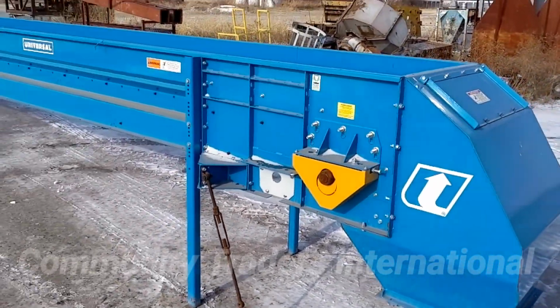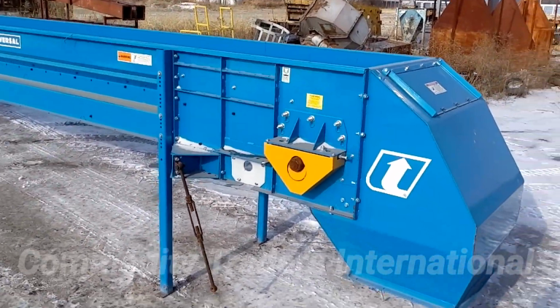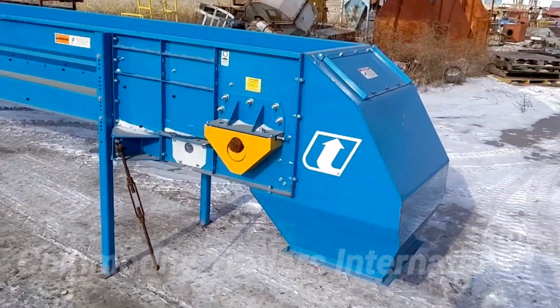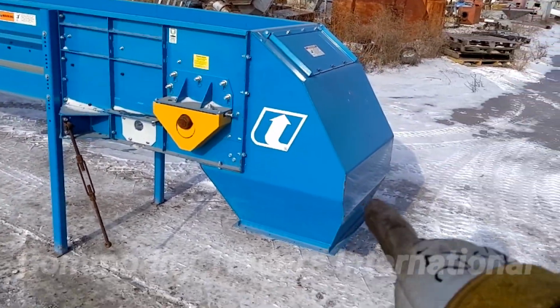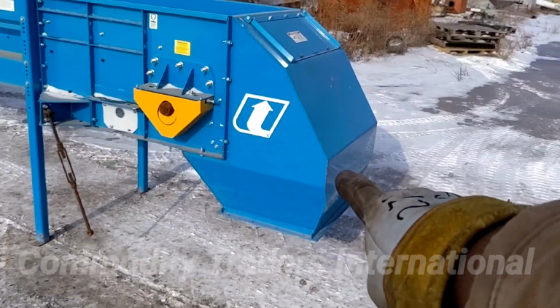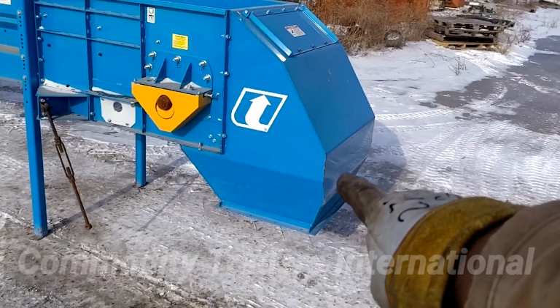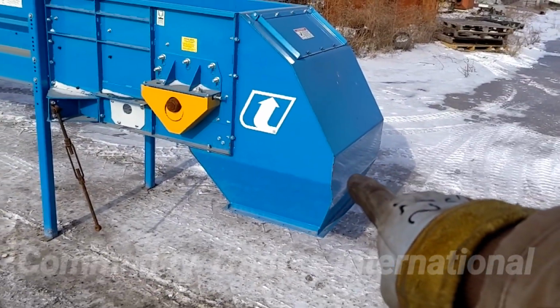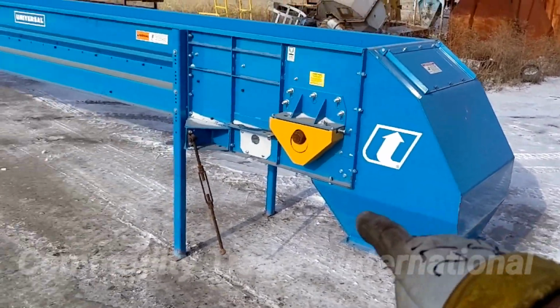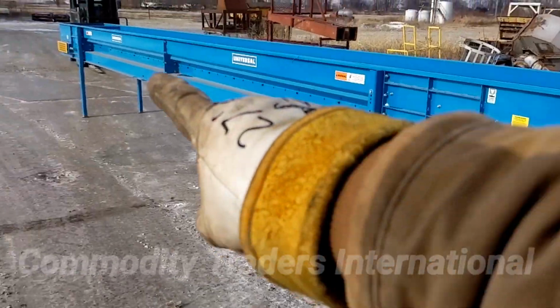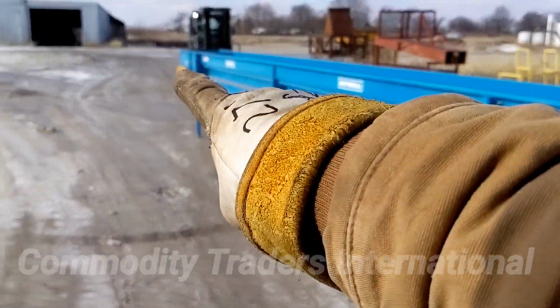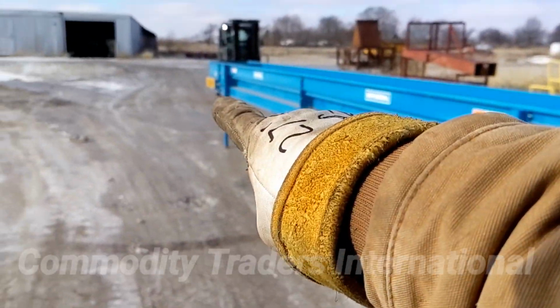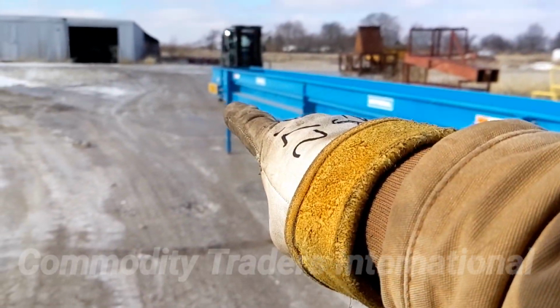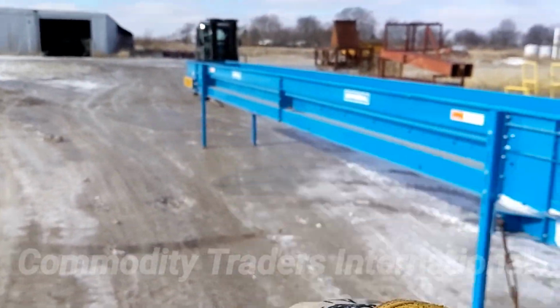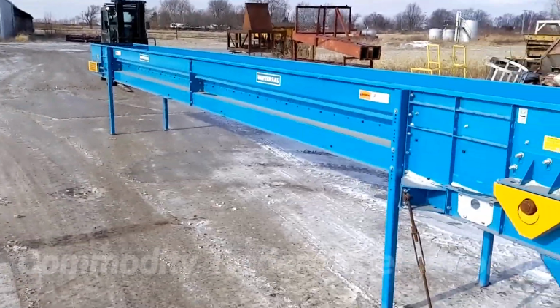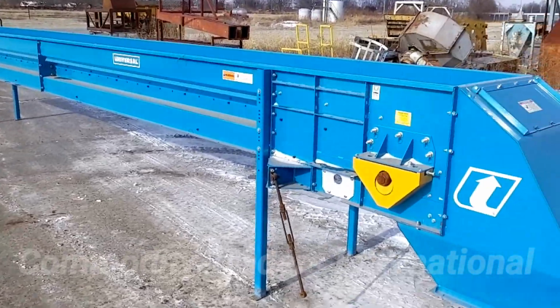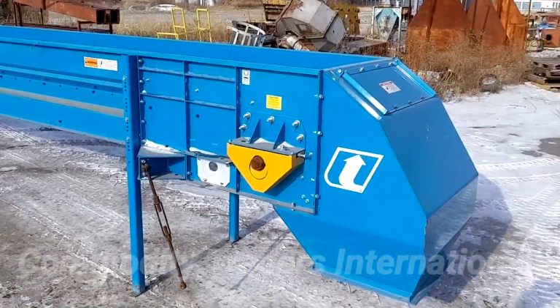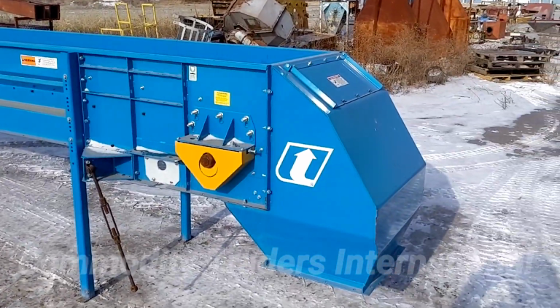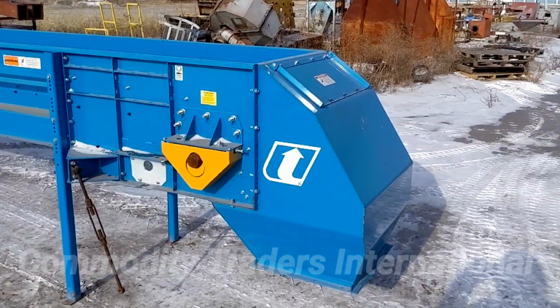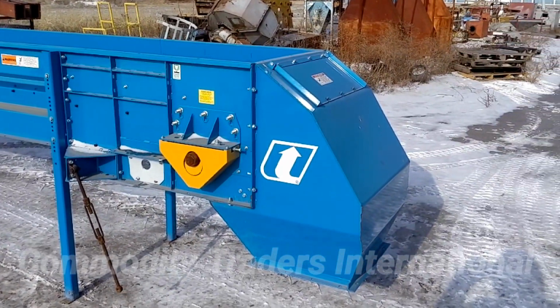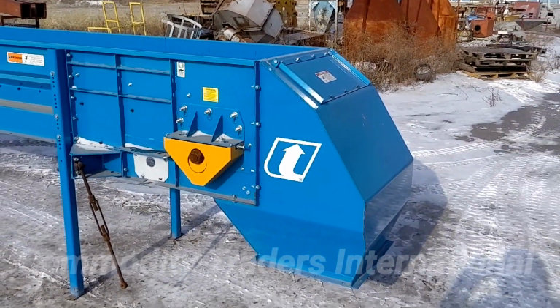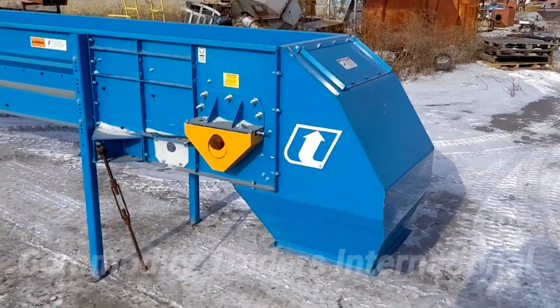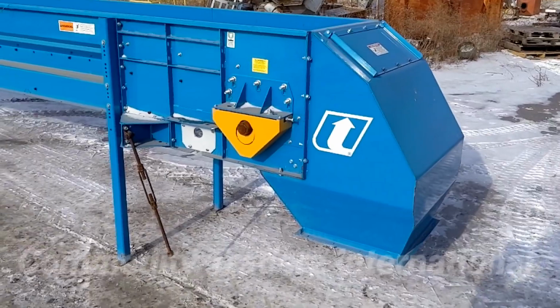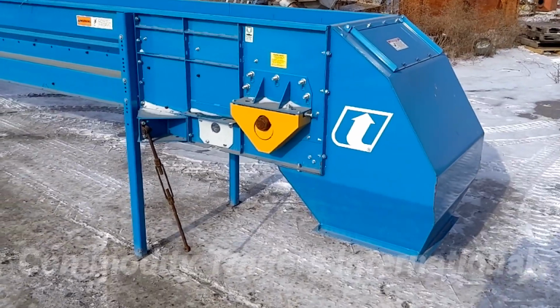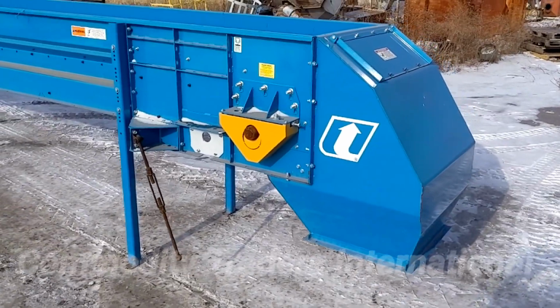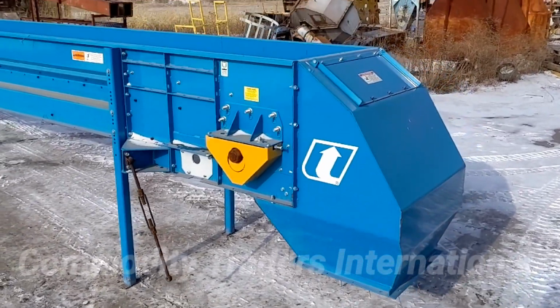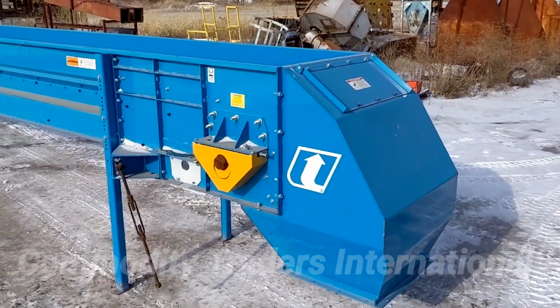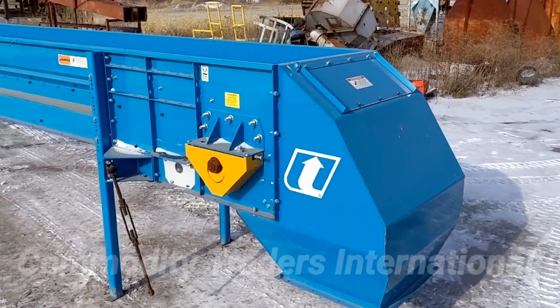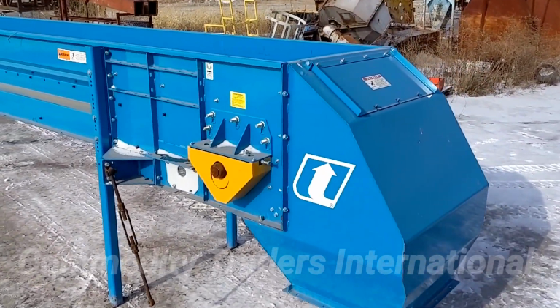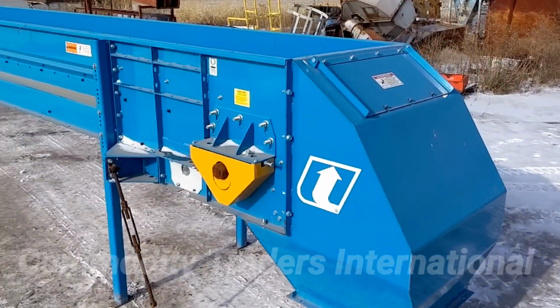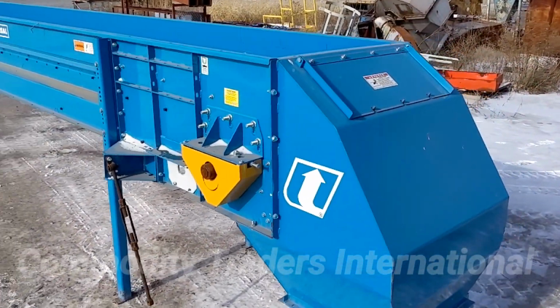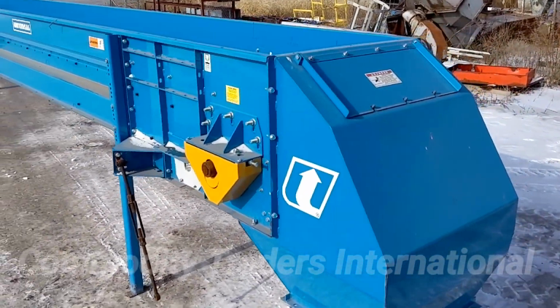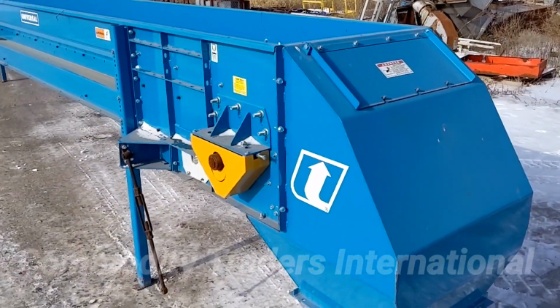The length from this point to the farthest rear point is 29 feet 8 inches. It has a 24-inch wide belt capacity.